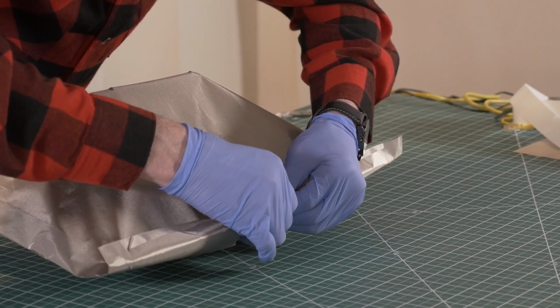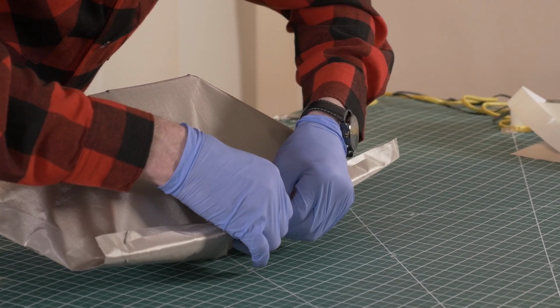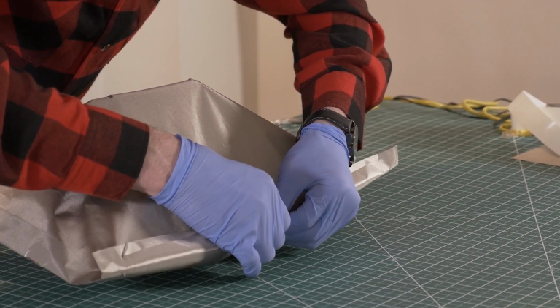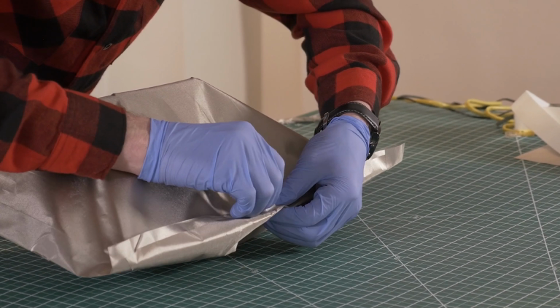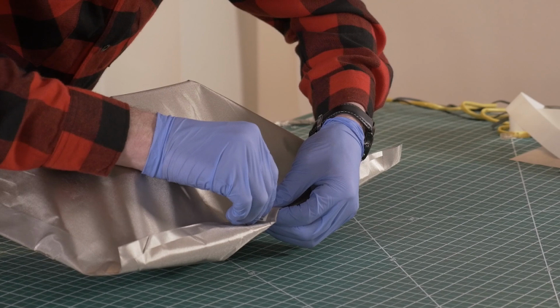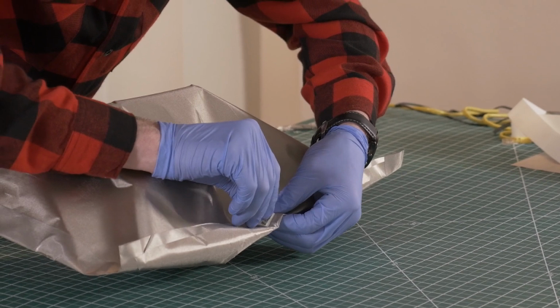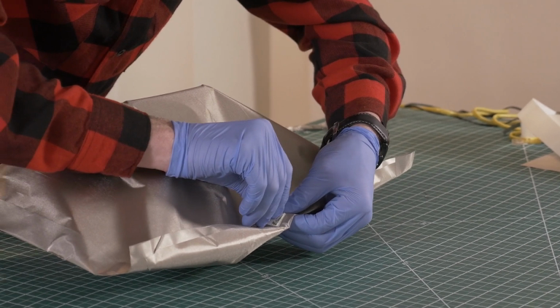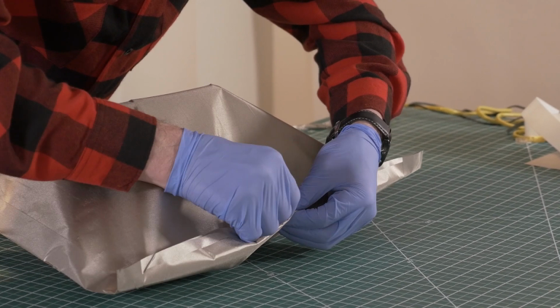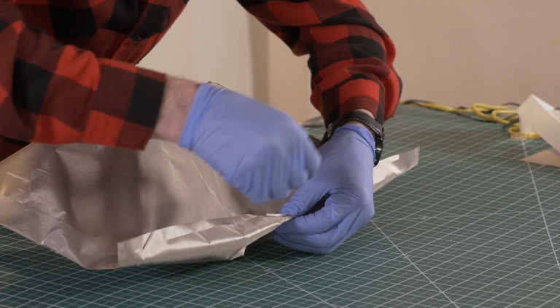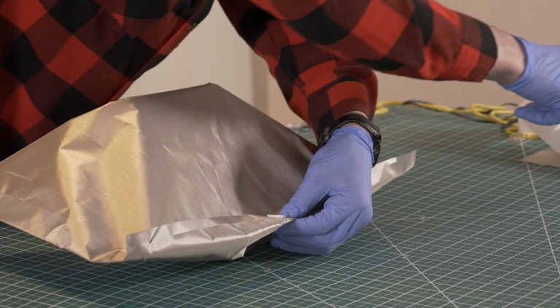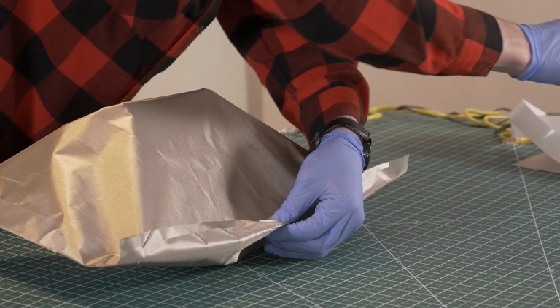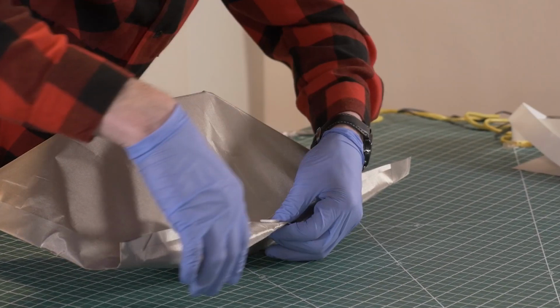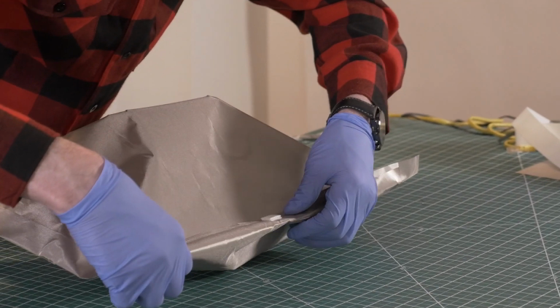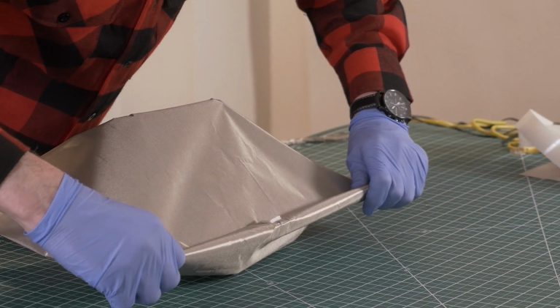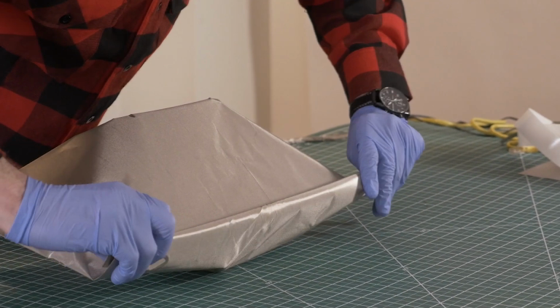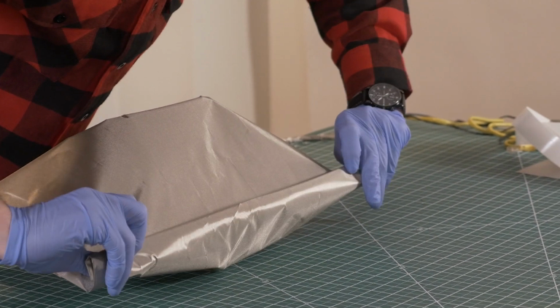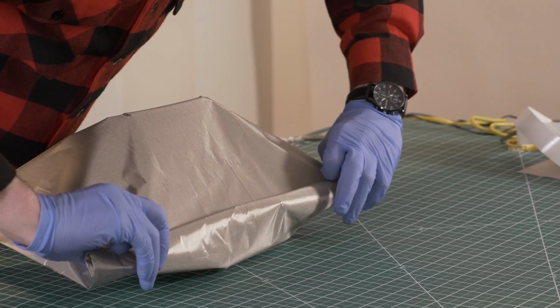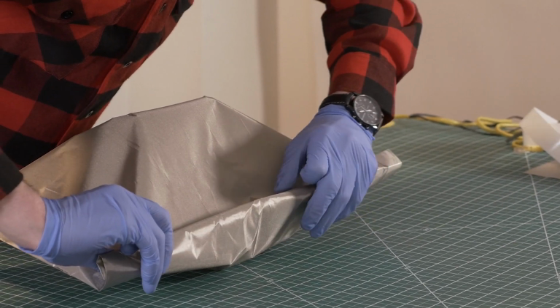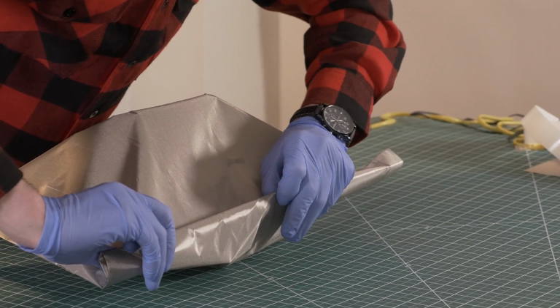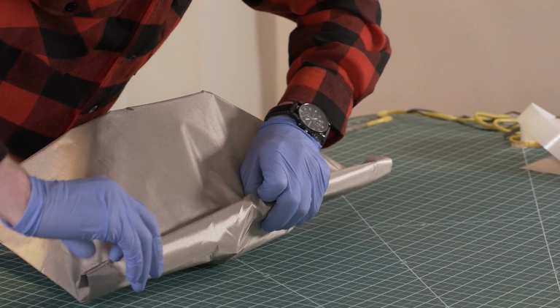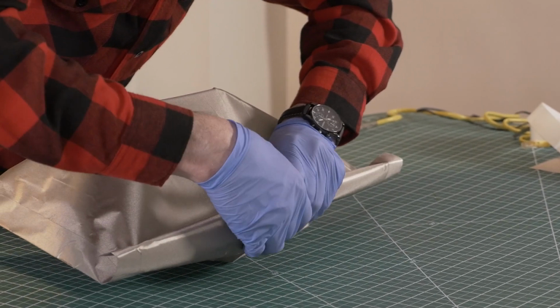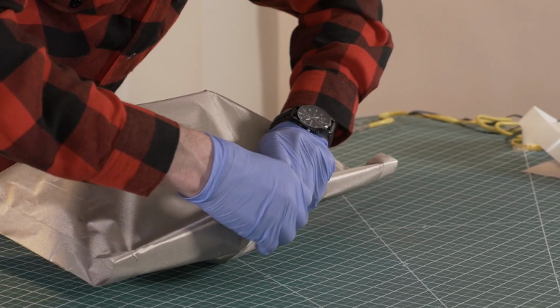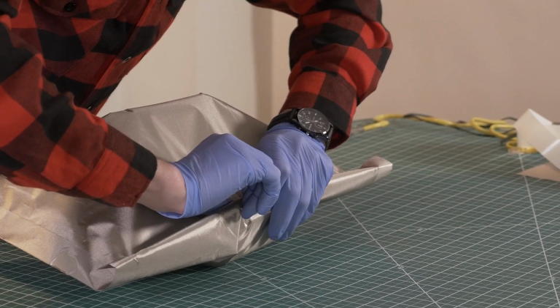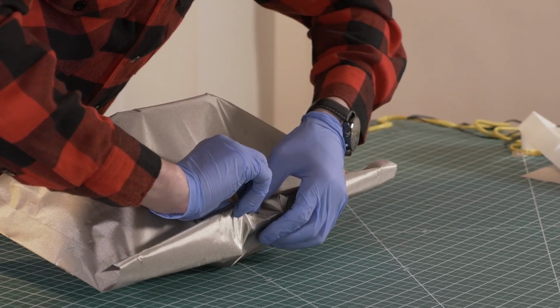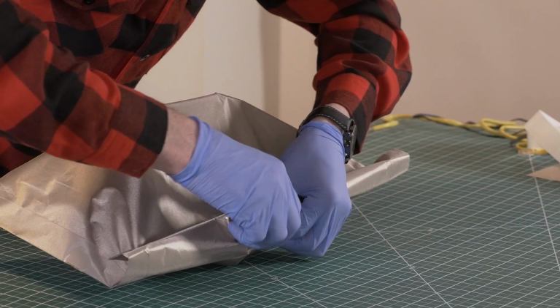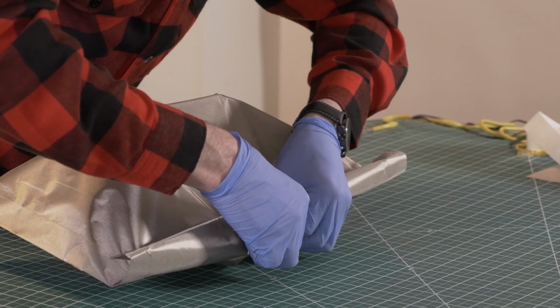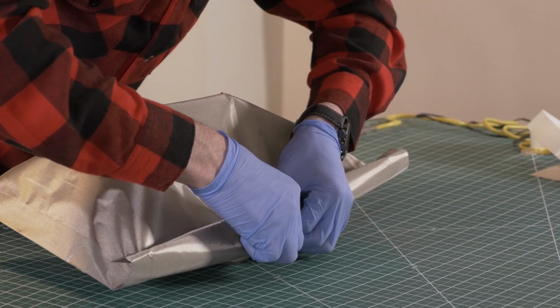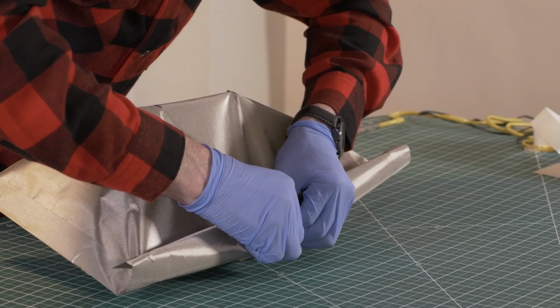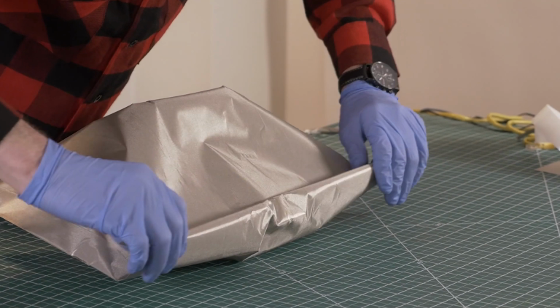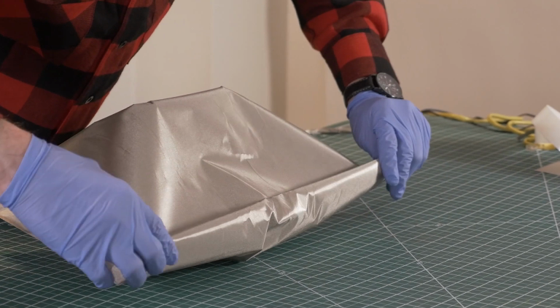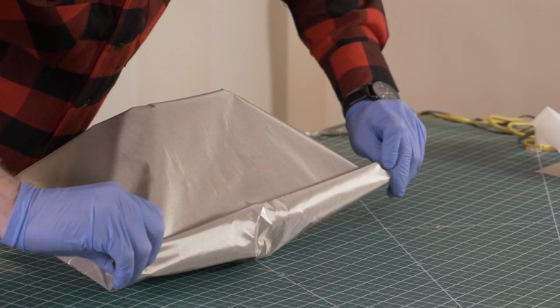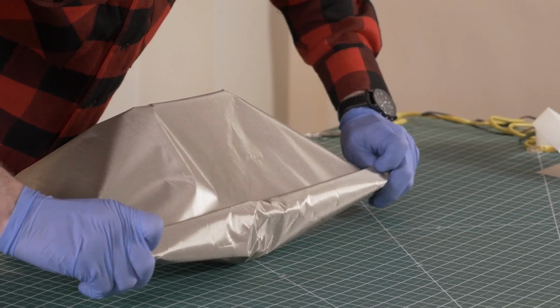Let's overlap our pouch a little bit — overlapping is definitely going to help keep the RF frequencies from escaping. Stick our velcro on there and make sure you press down real good. Fold it over one more time and there we go.